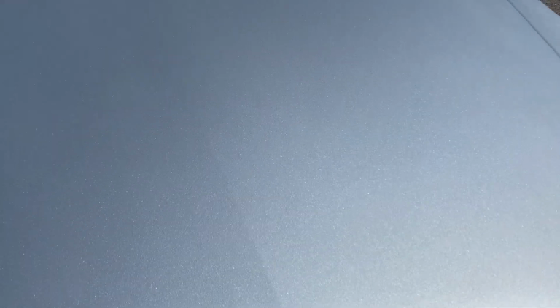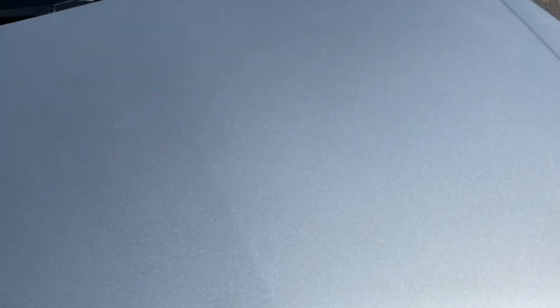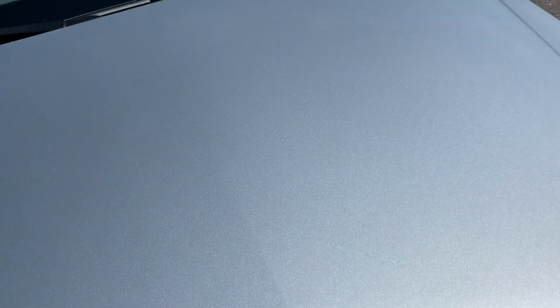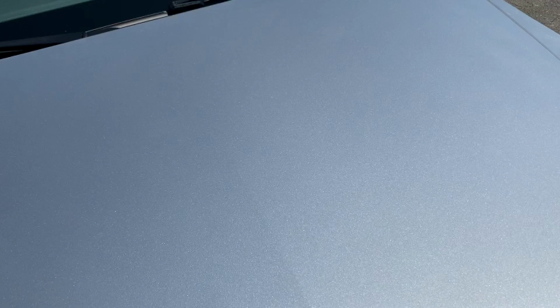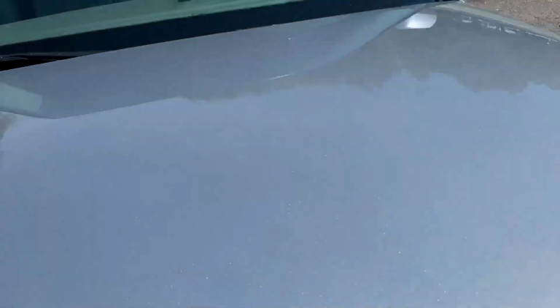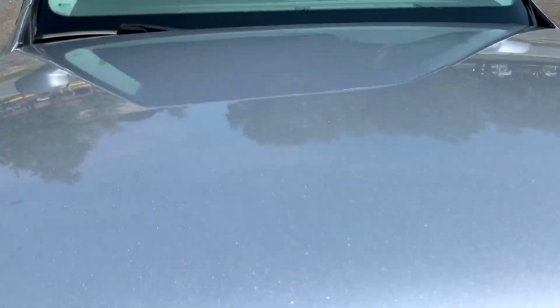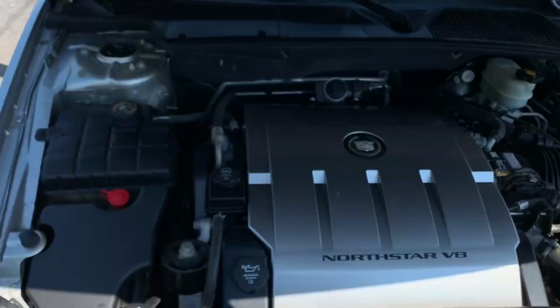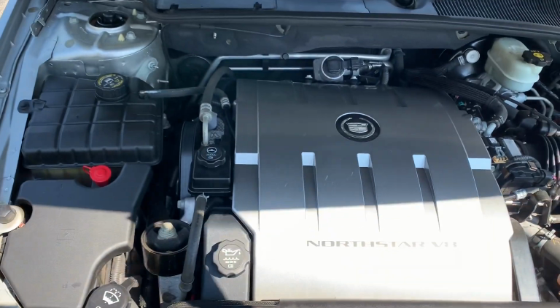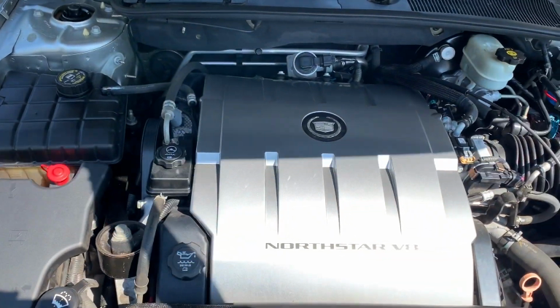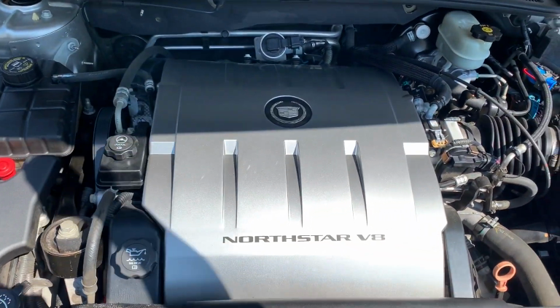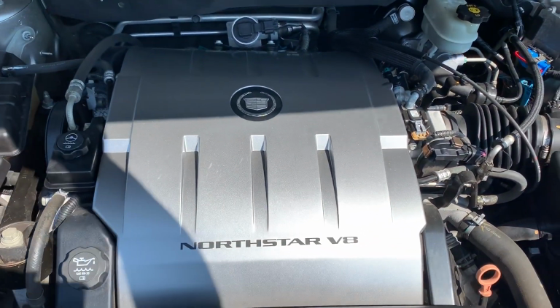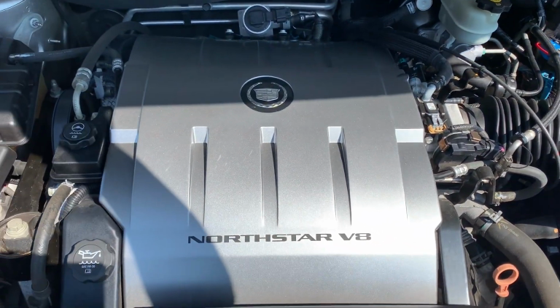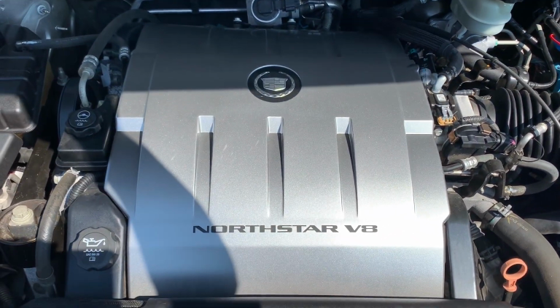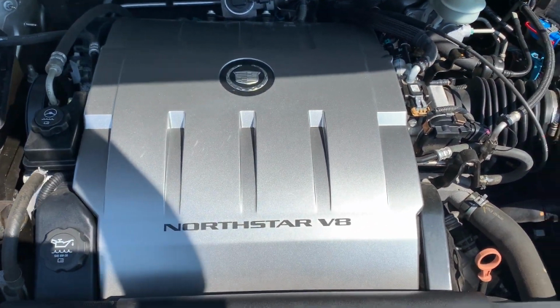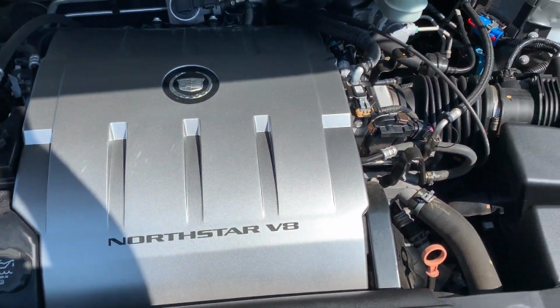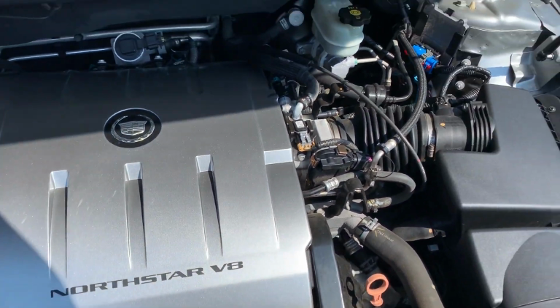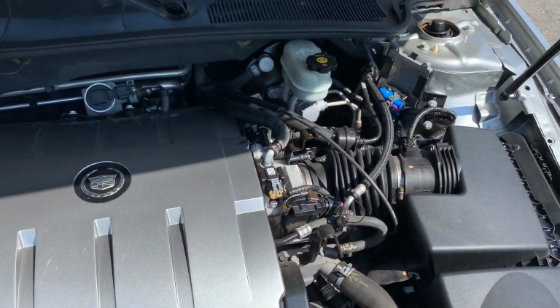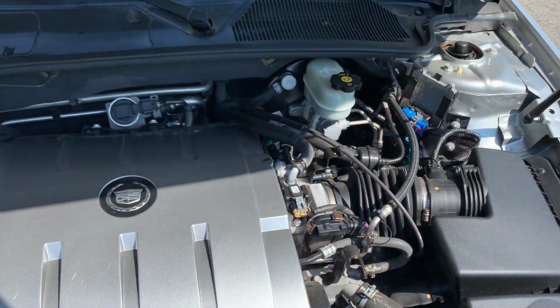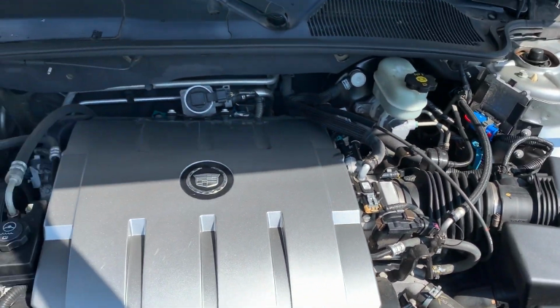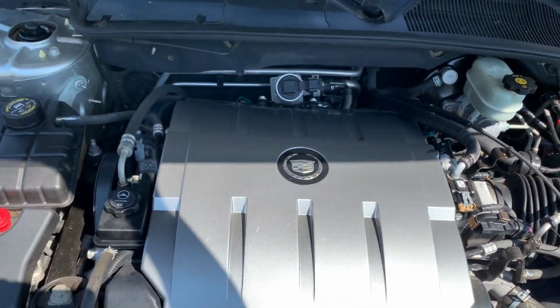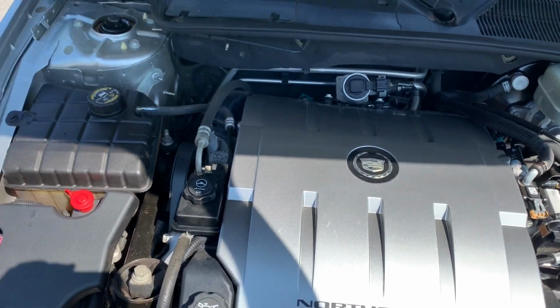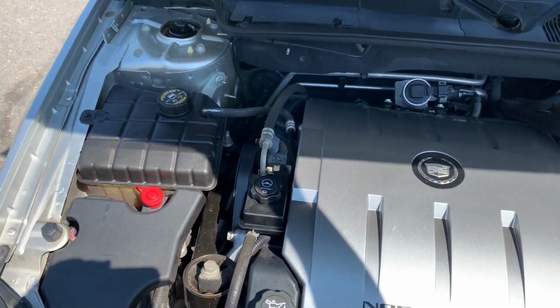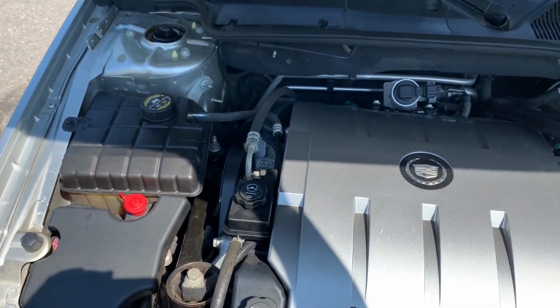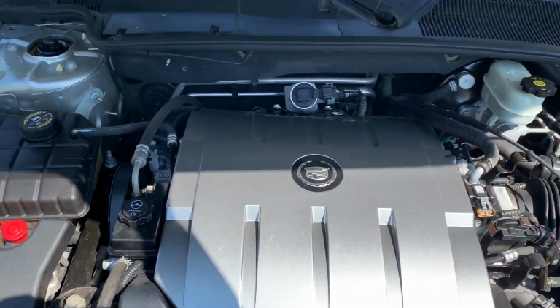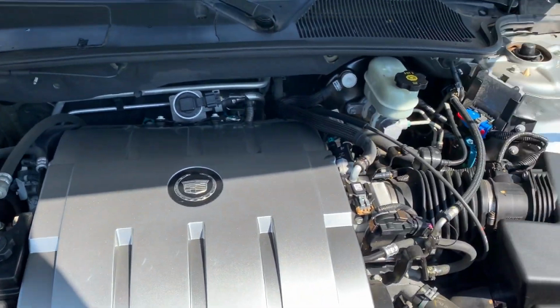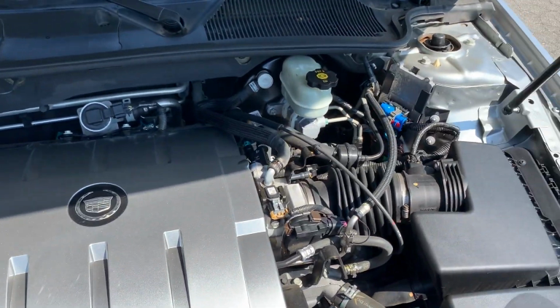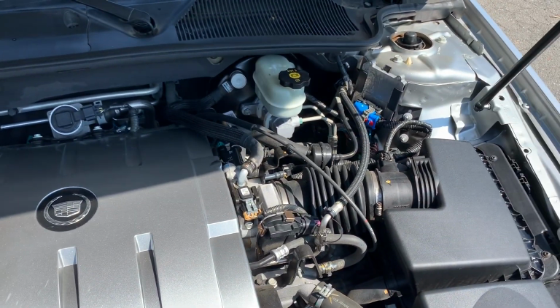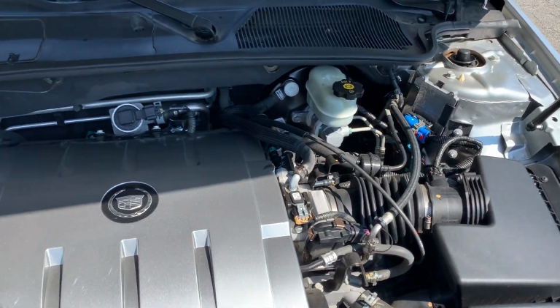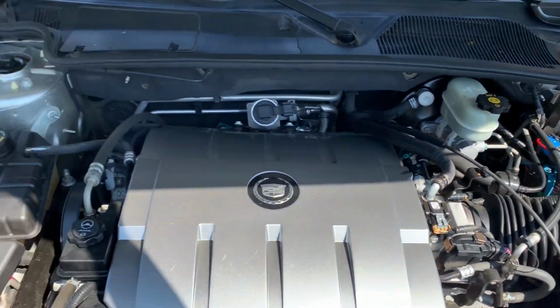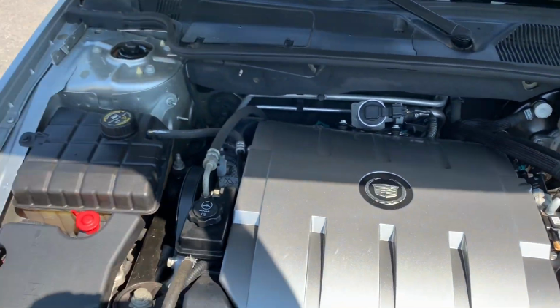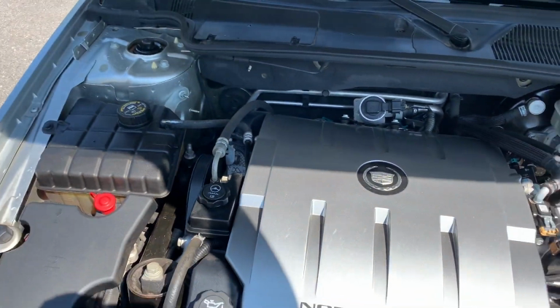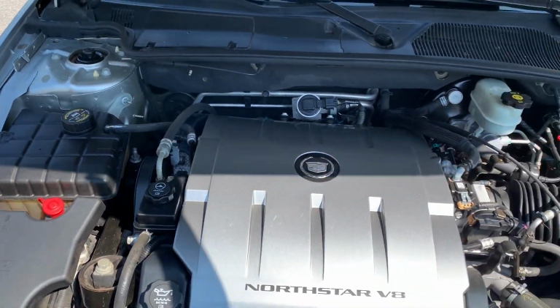Let's take a look under the hood. Lots of power coming from this Northstar V8, as you can see. No rust, dirt, debris, or corrosion to be found under the hood.